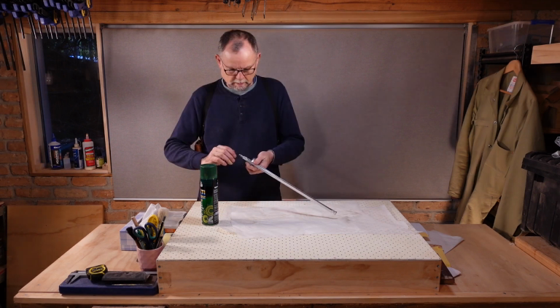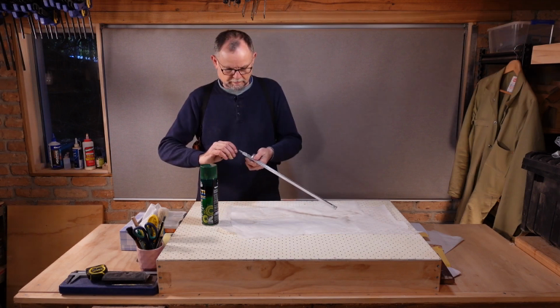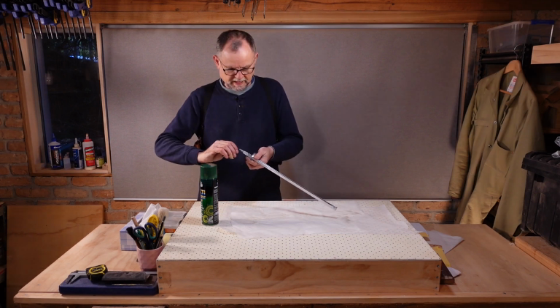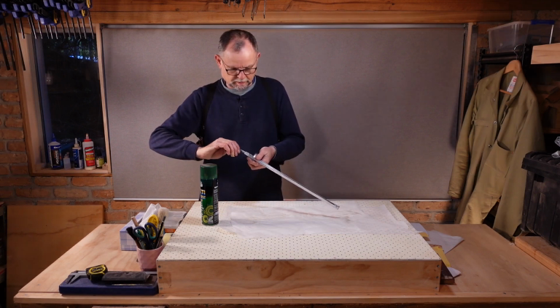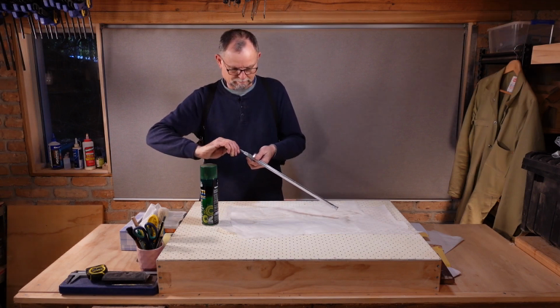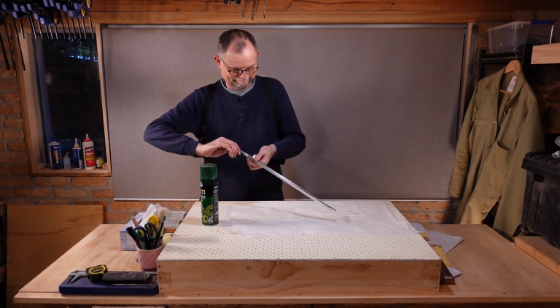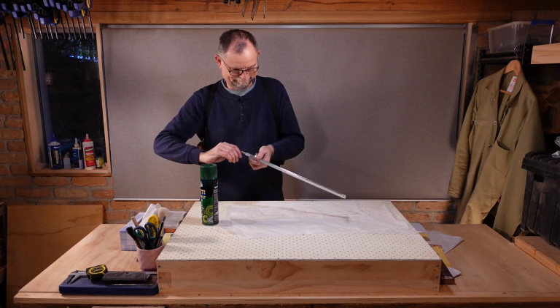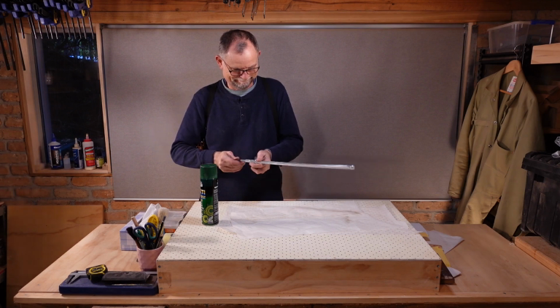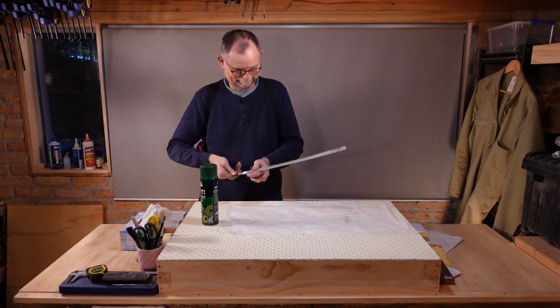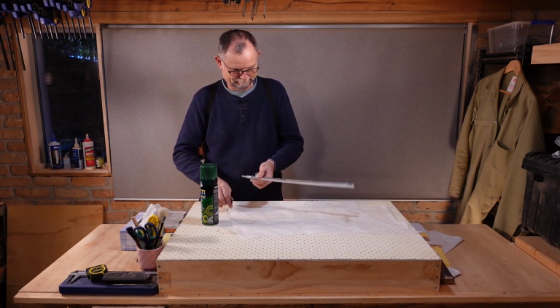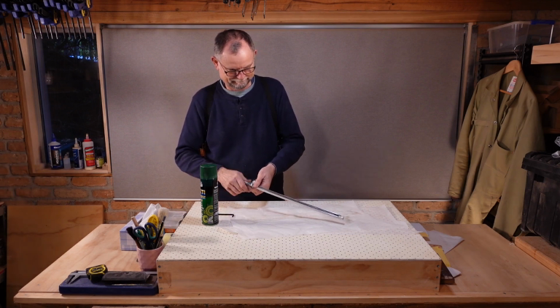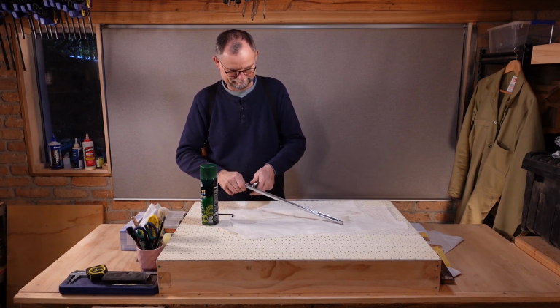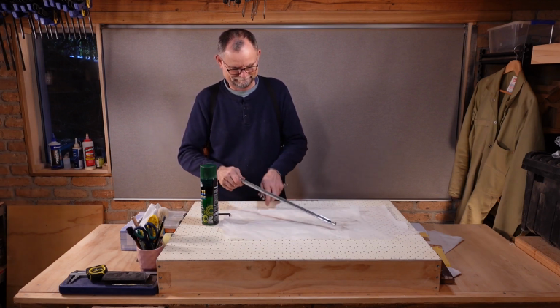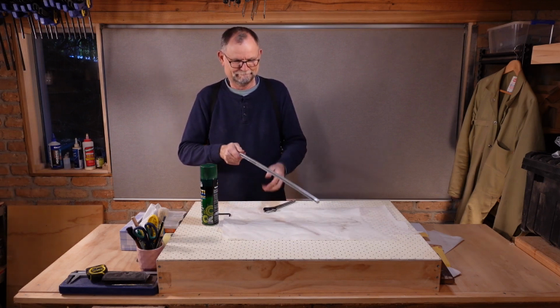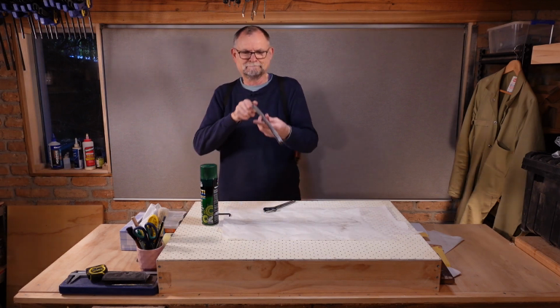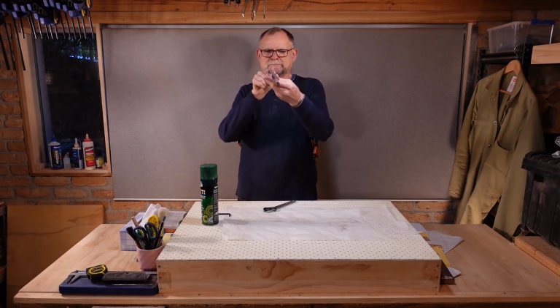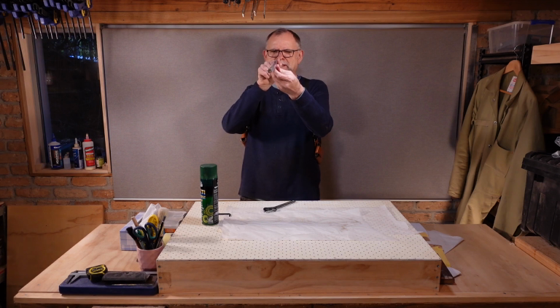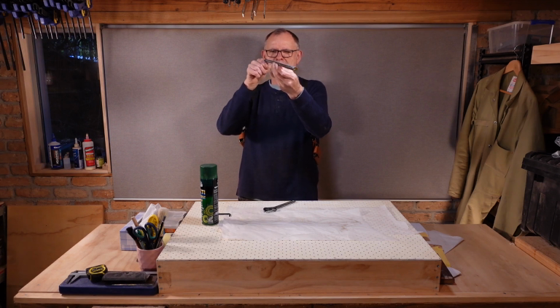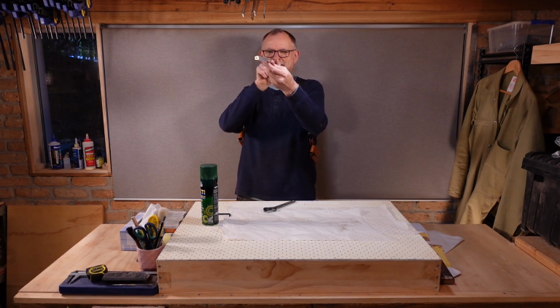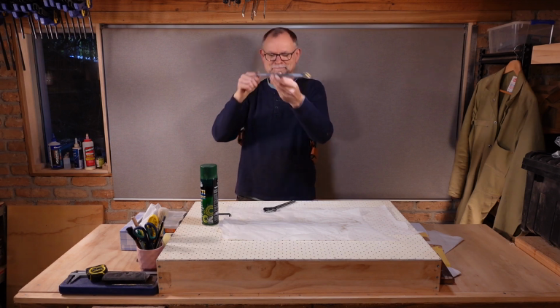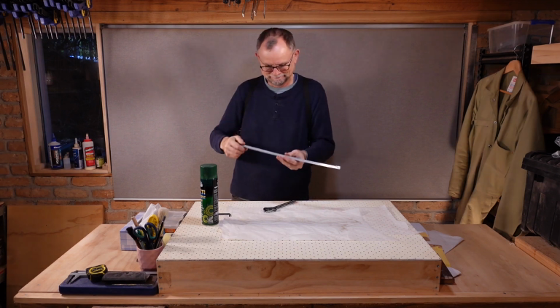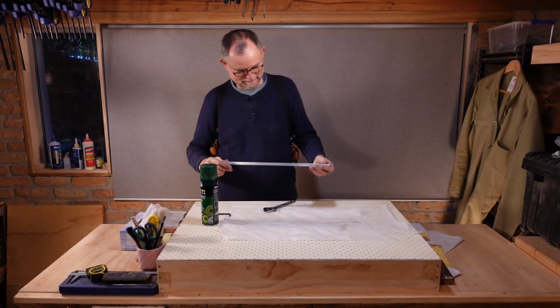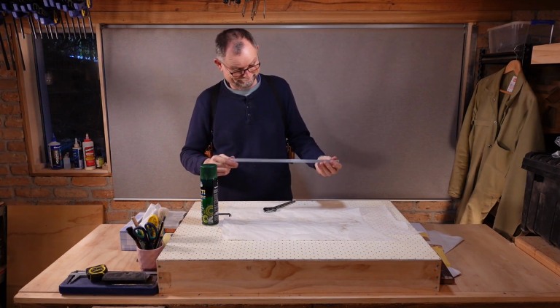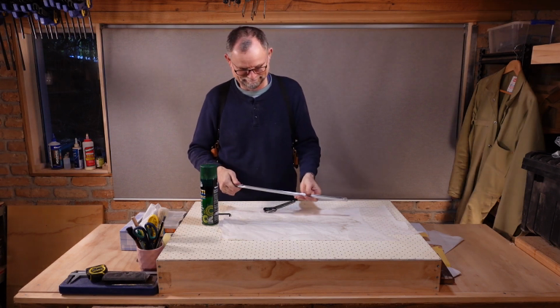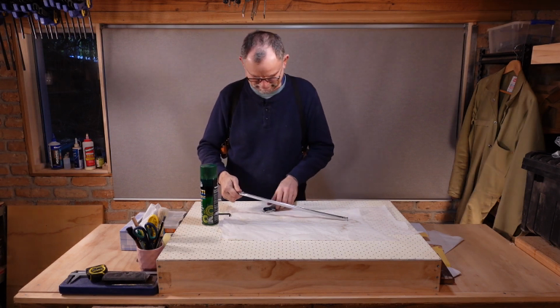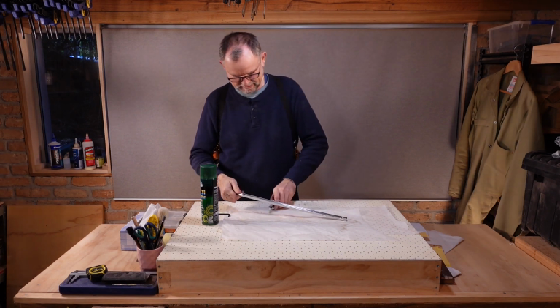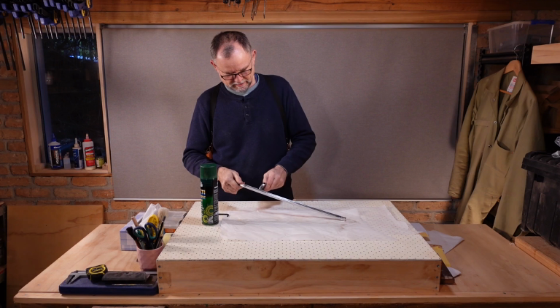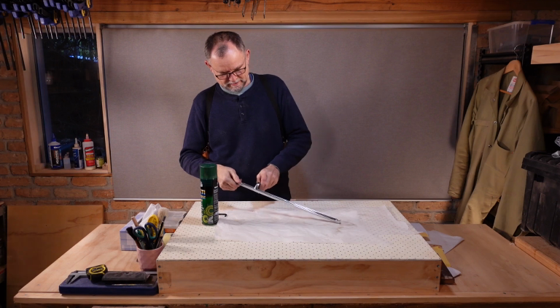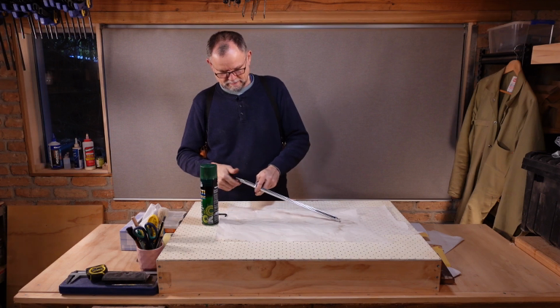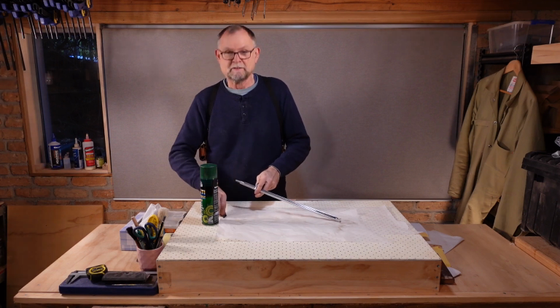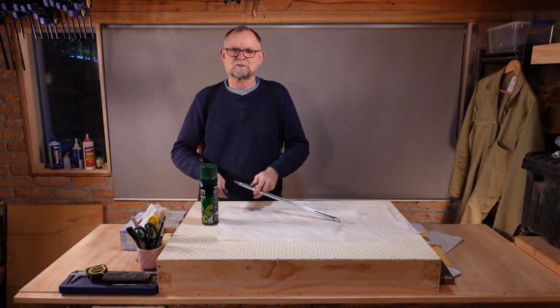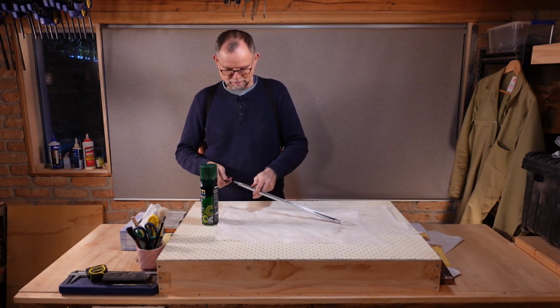Now let's give it a bit of a test. You see that curve? We have a functional truss rod.